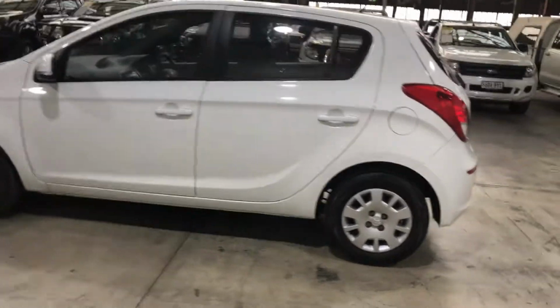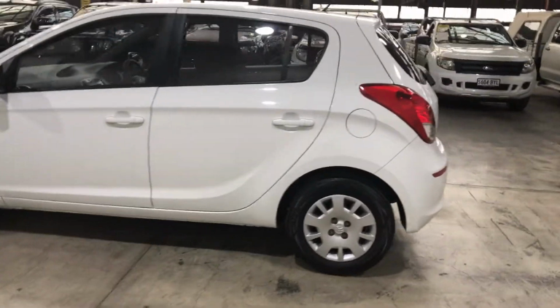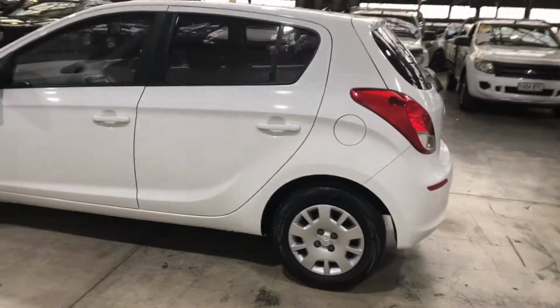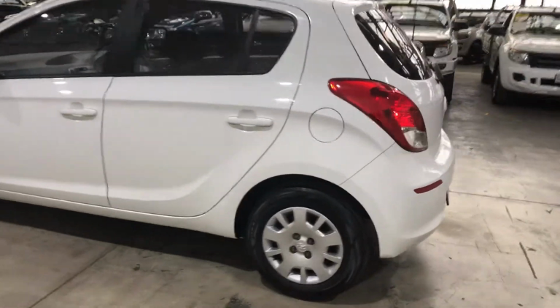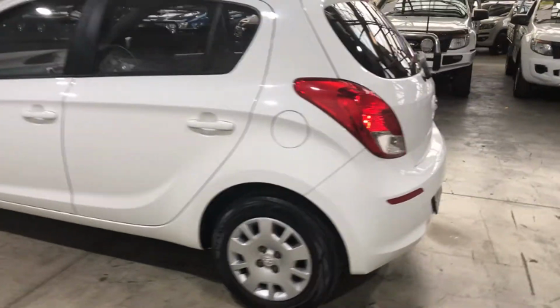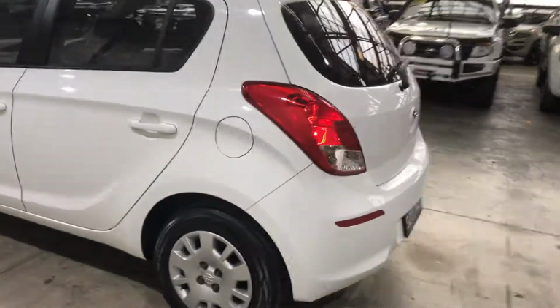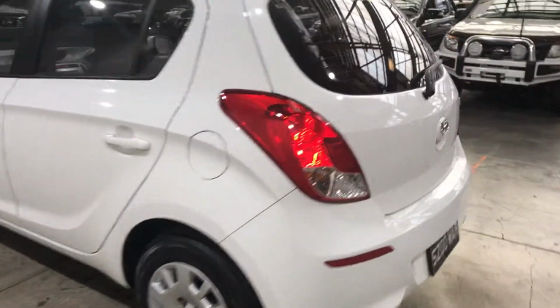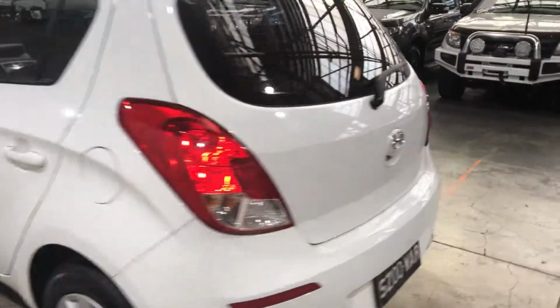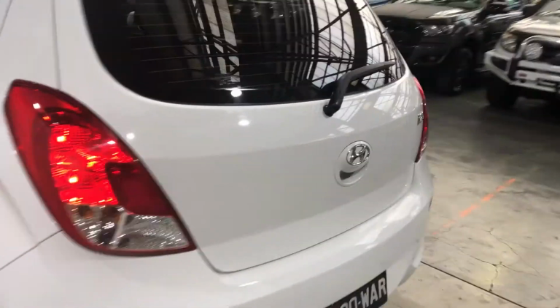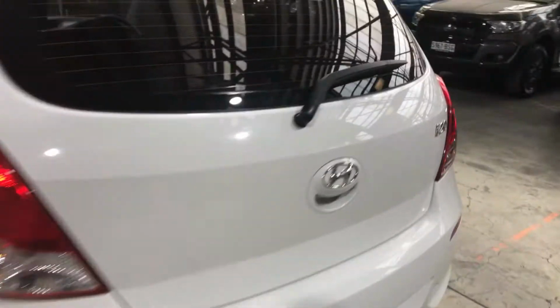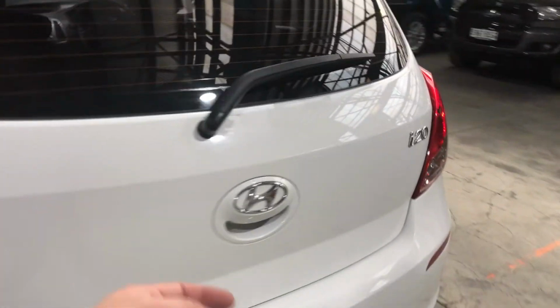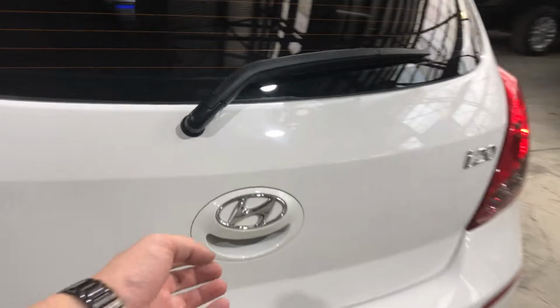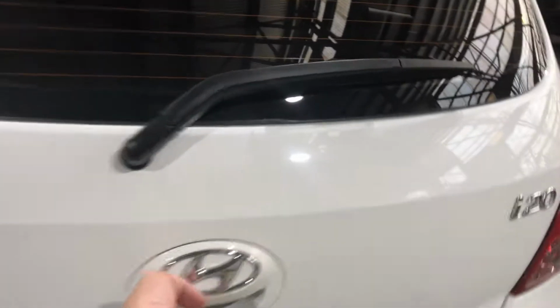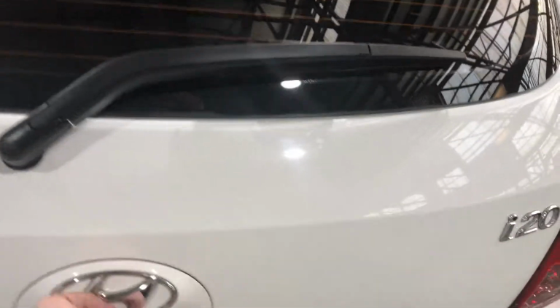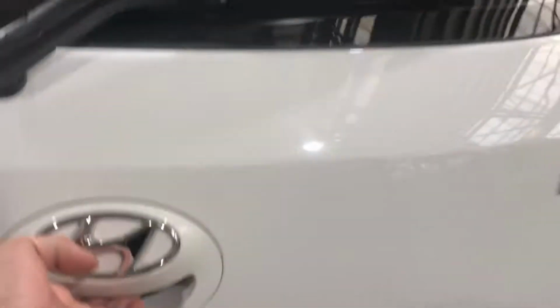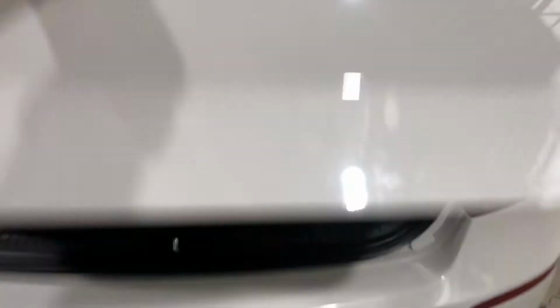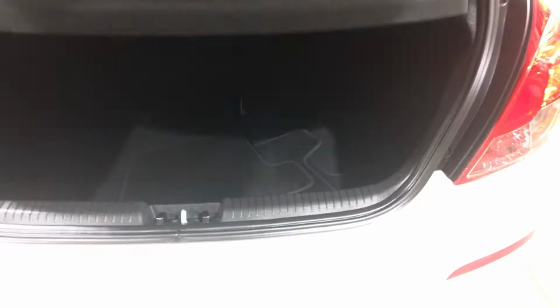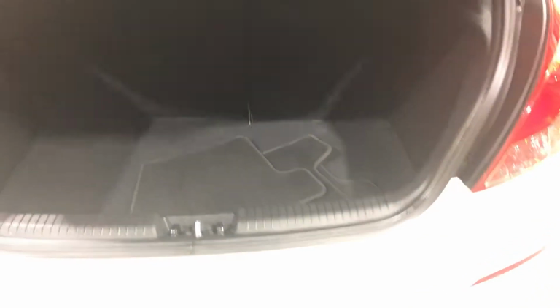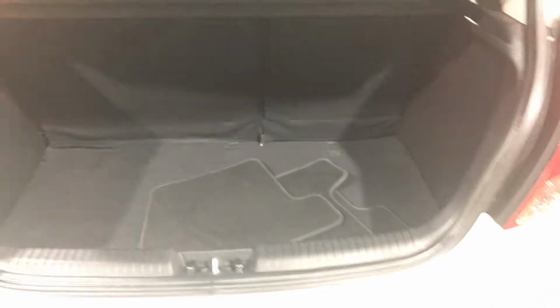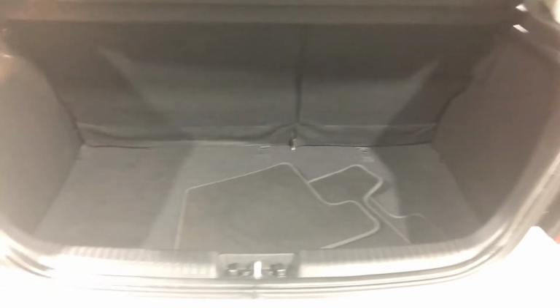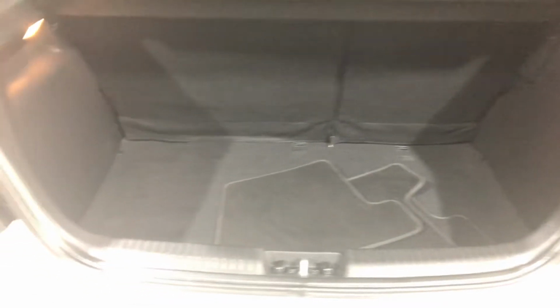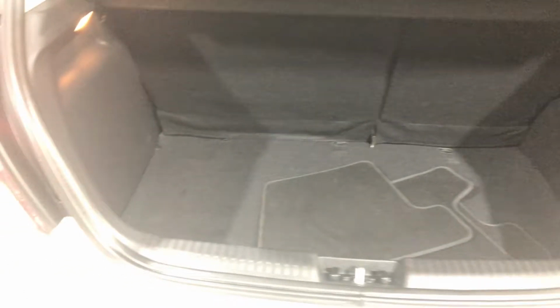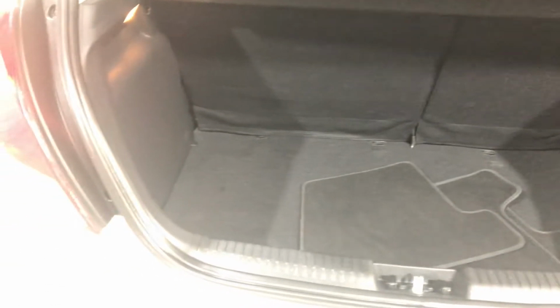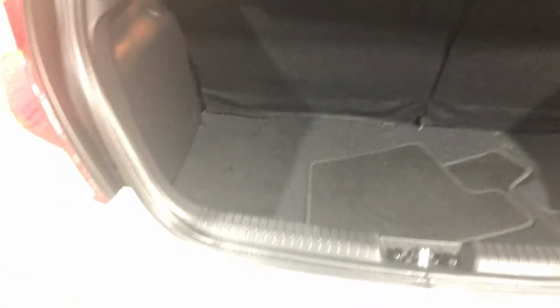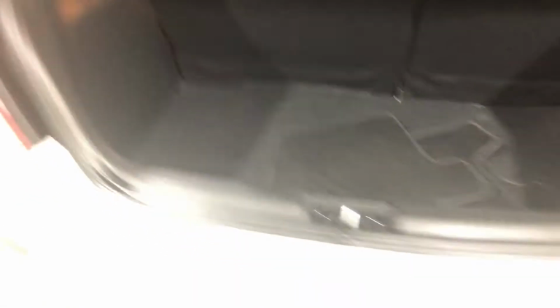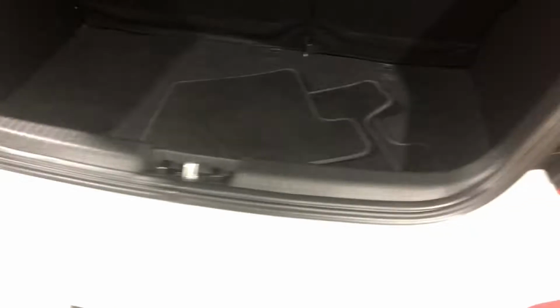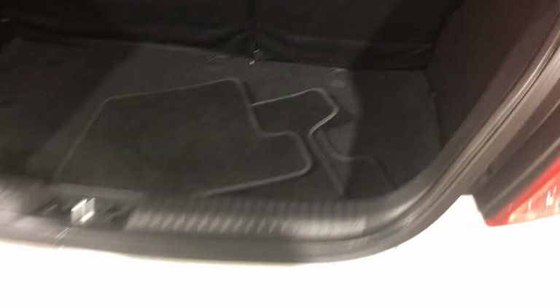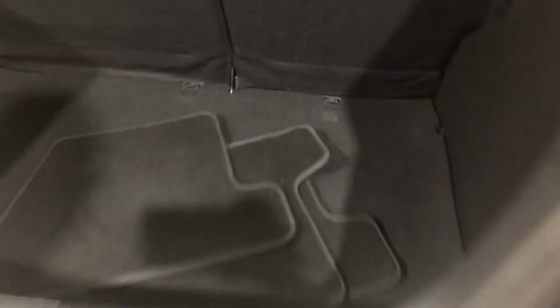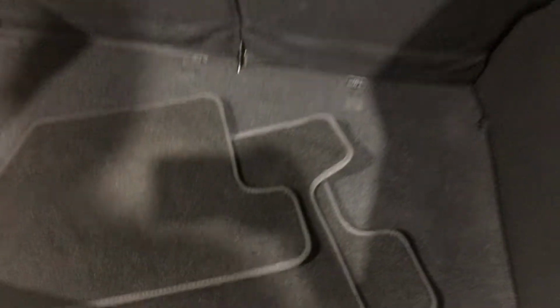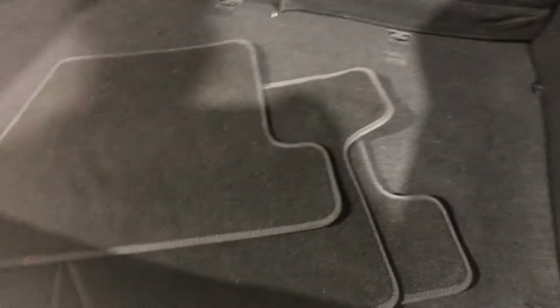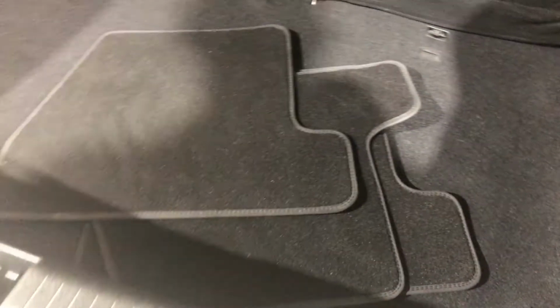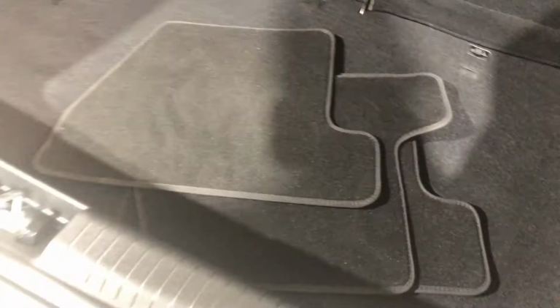As we come to the boot here, being a little hatchback, you'll be surprised how much of a decent space there is in the boot. Plenty of space for whatever you want to put in it. It also comes with these genuine i20 floor mats.